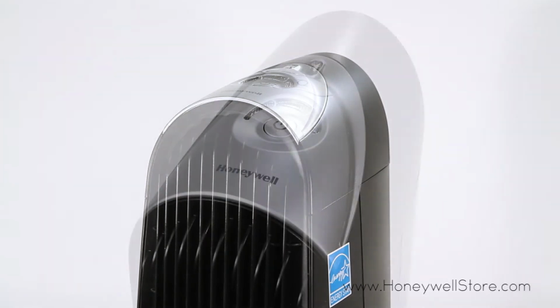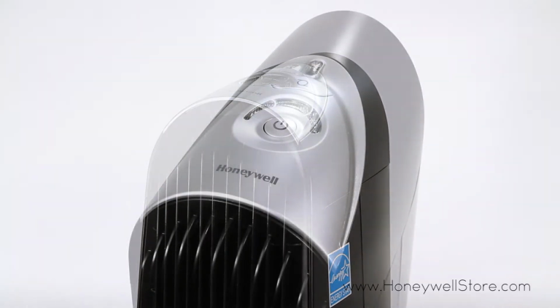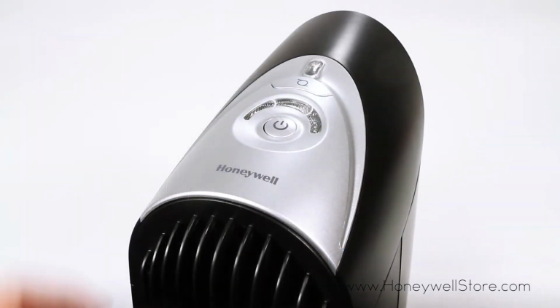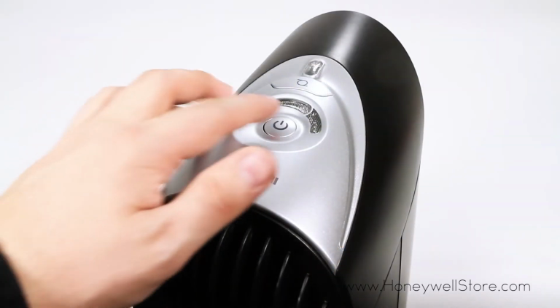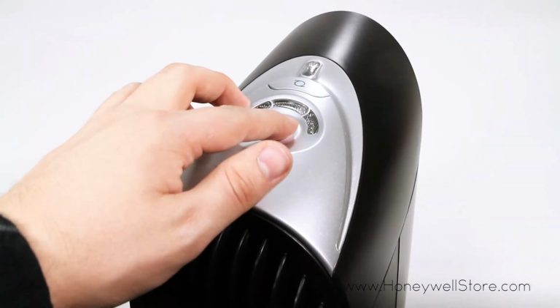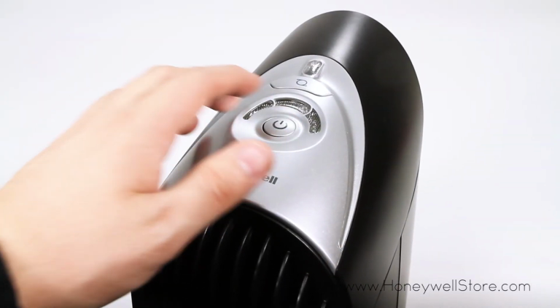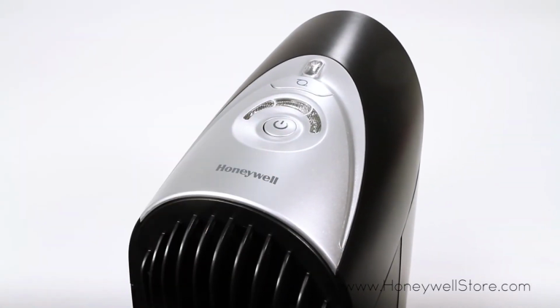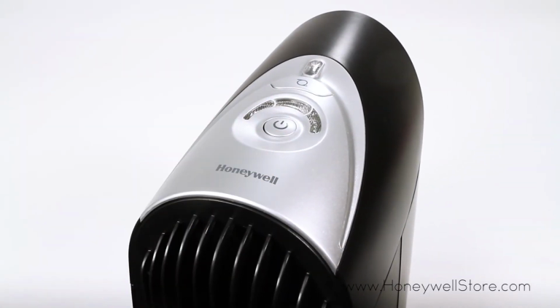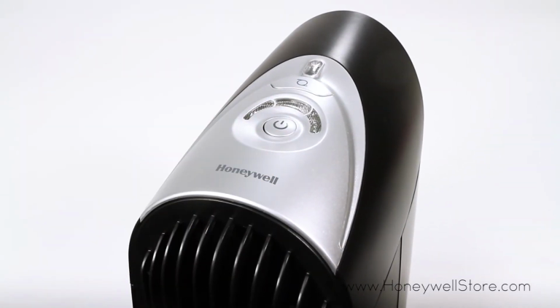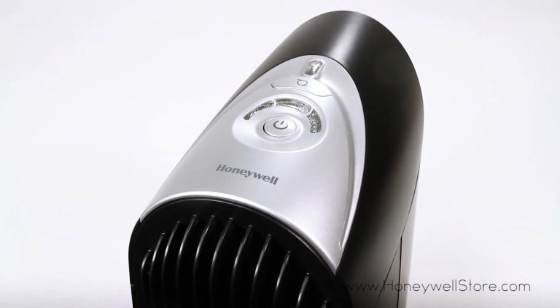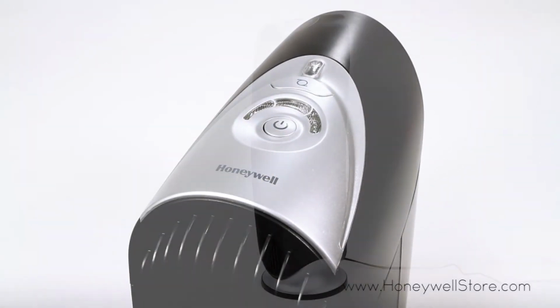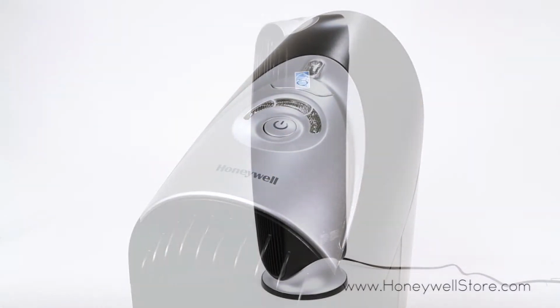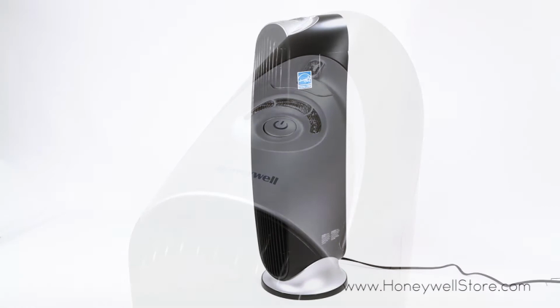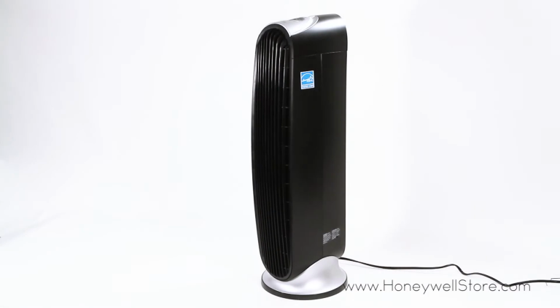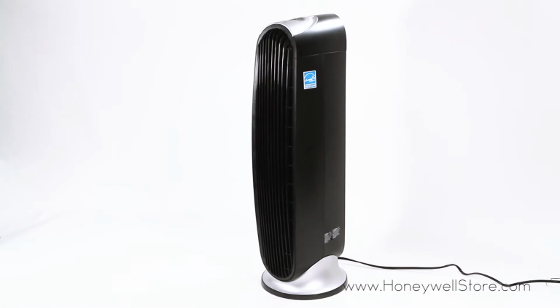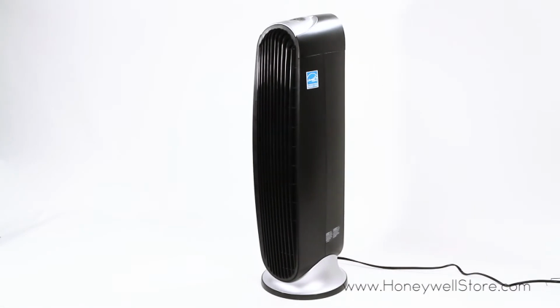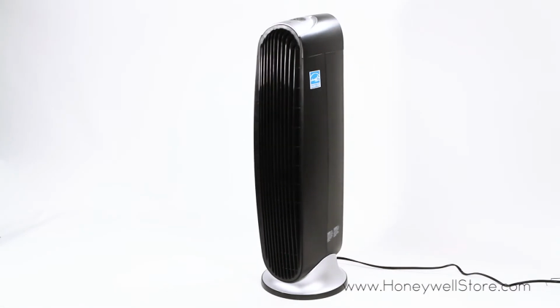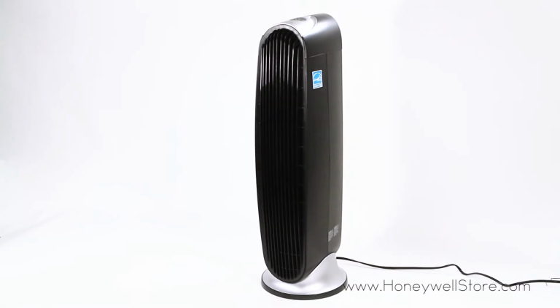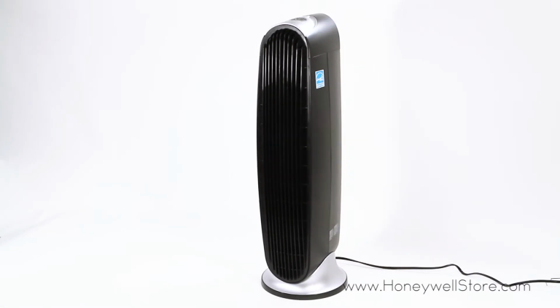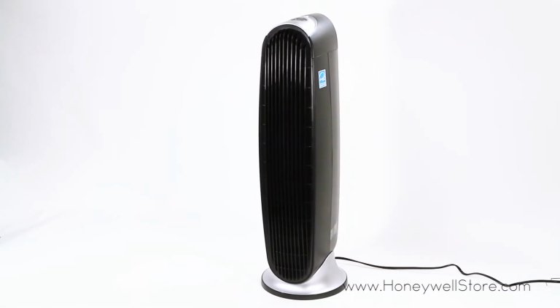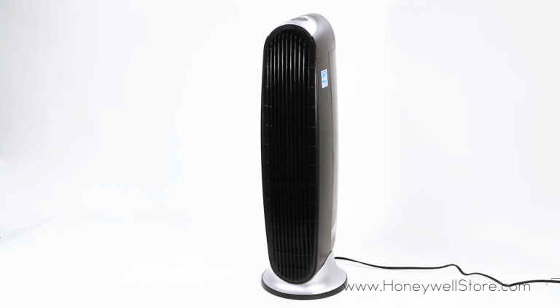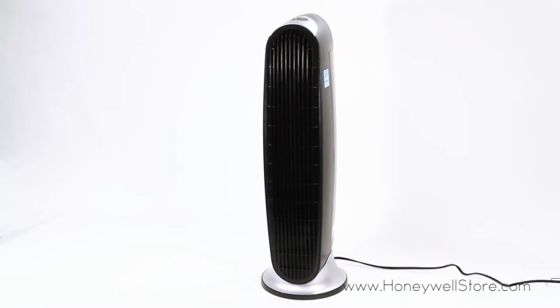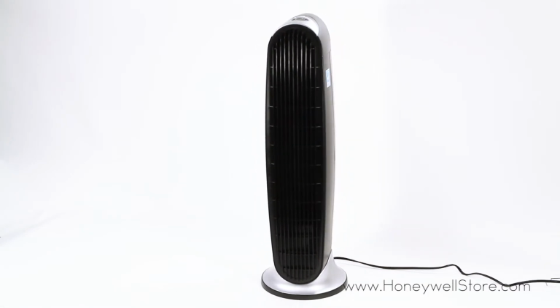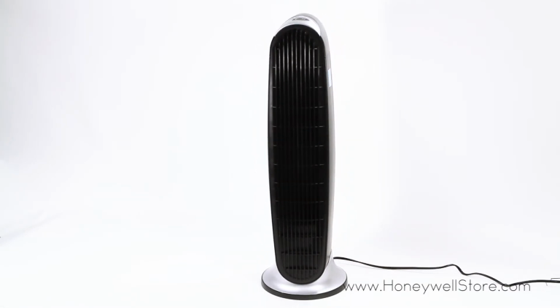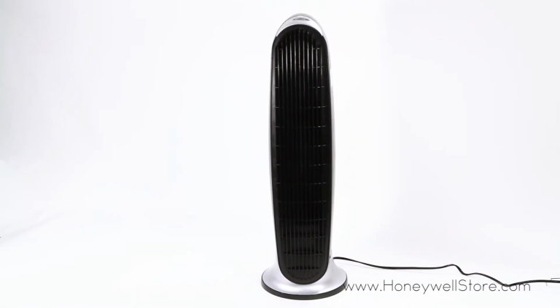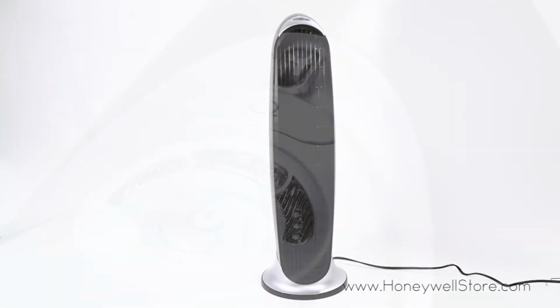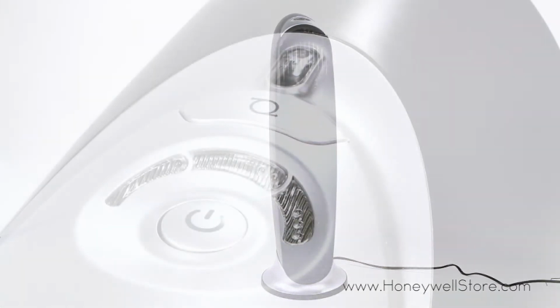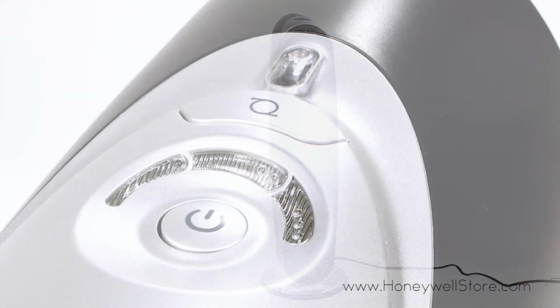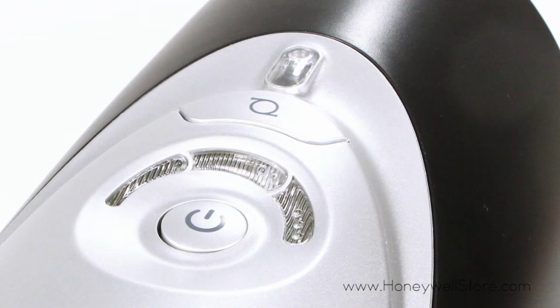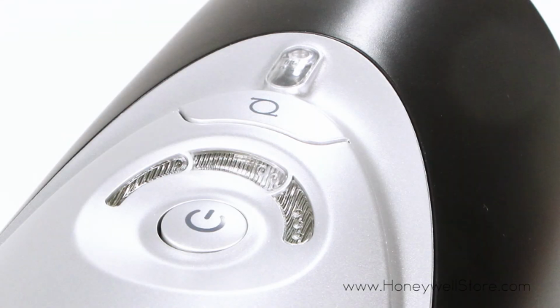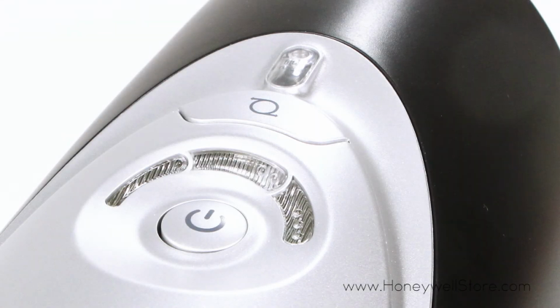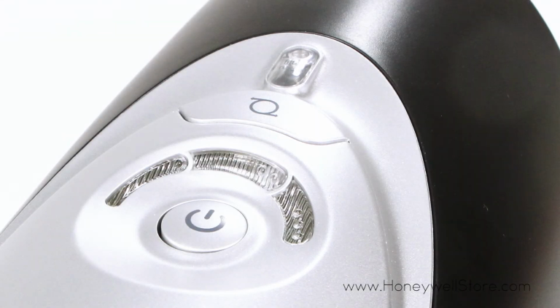The LED touch button control panel allows you to choose your cleaning power and also has an oscillation control. An electronic filter check indication reminds you when the filter needs to be washed.